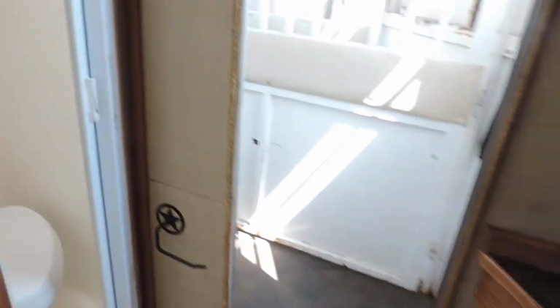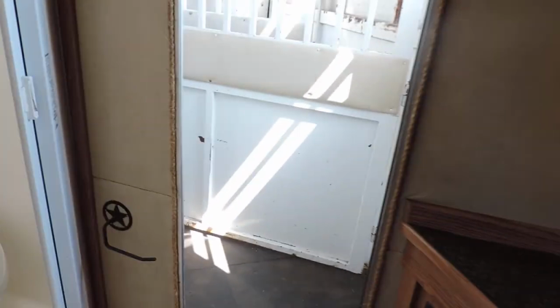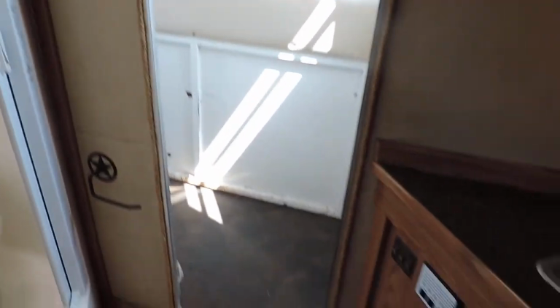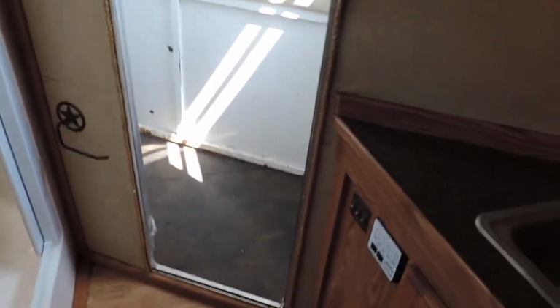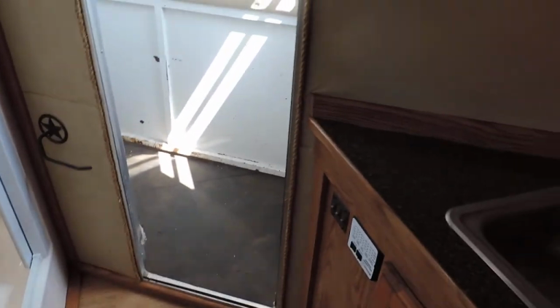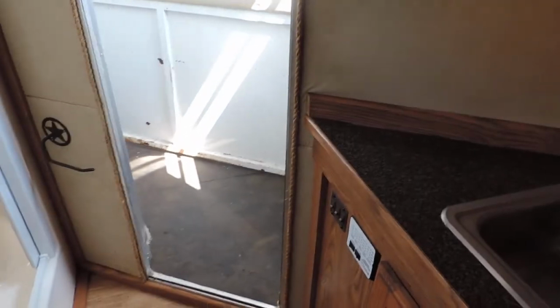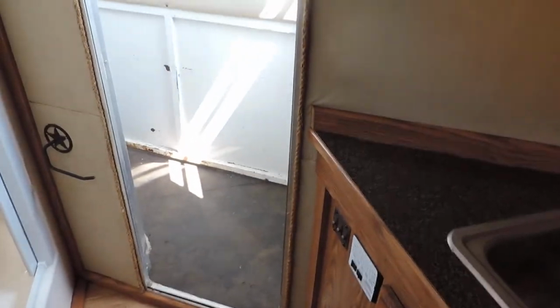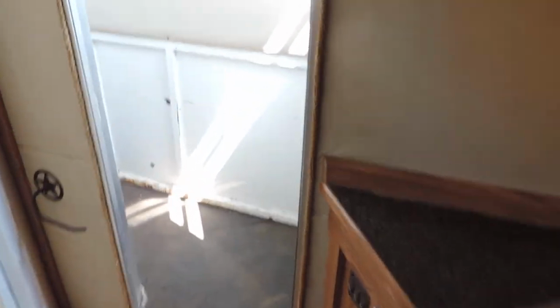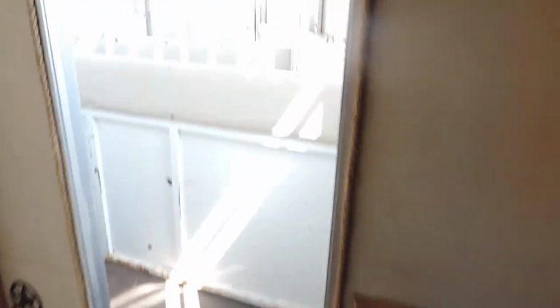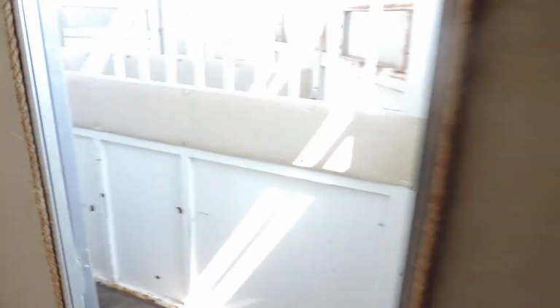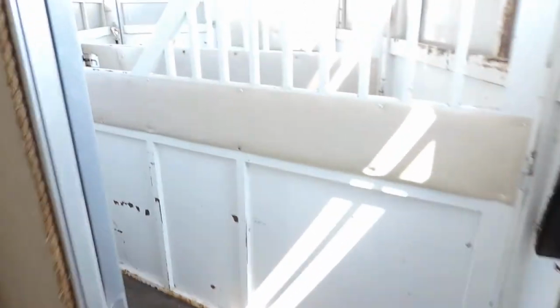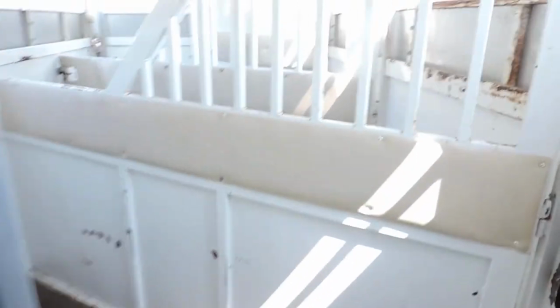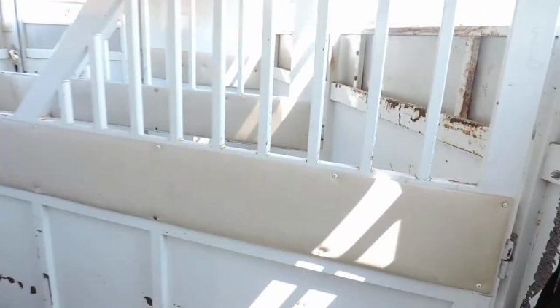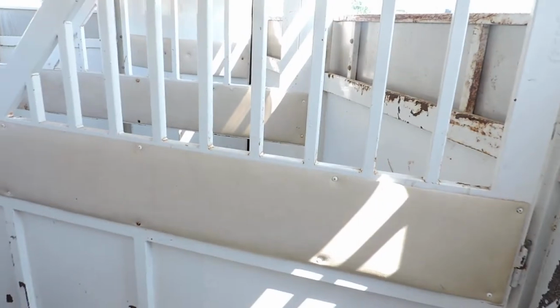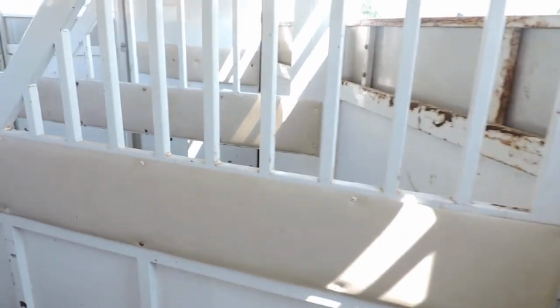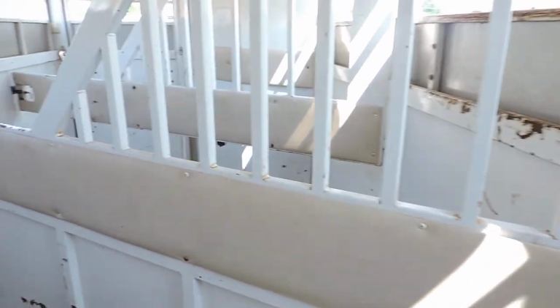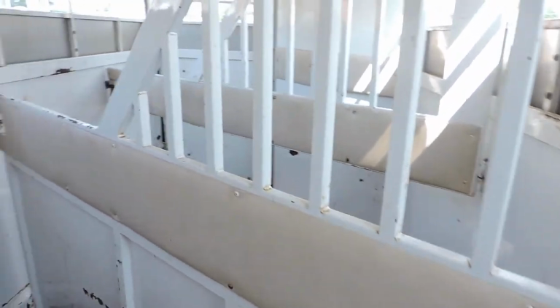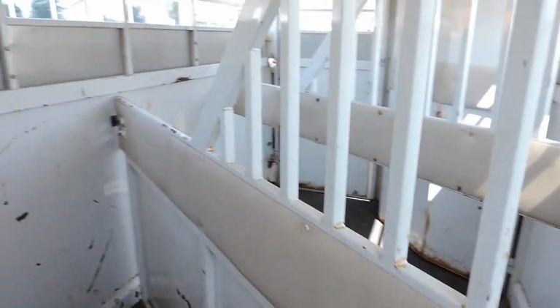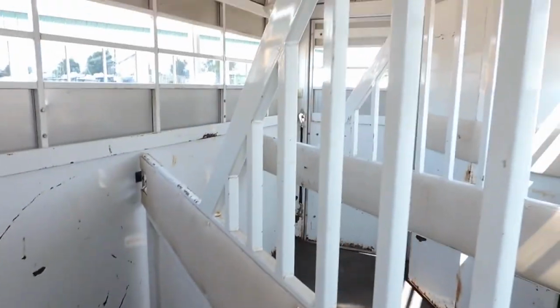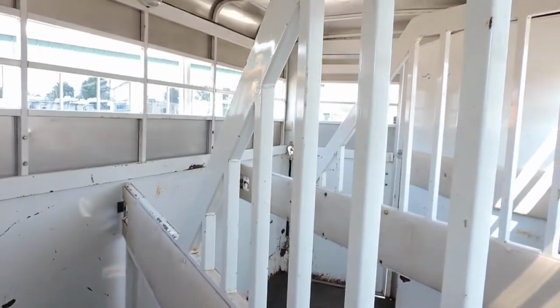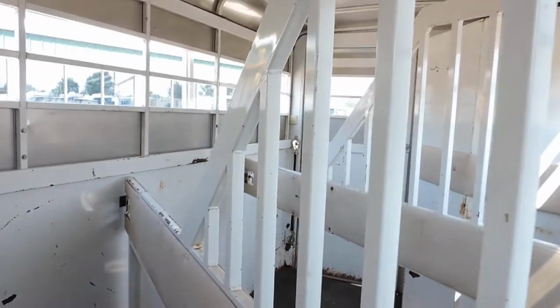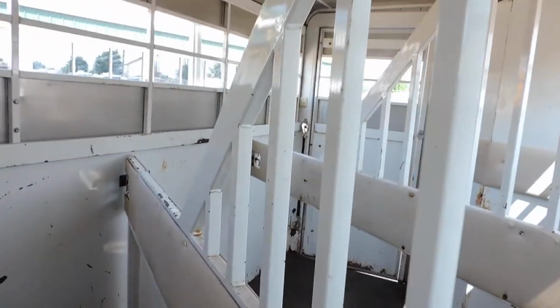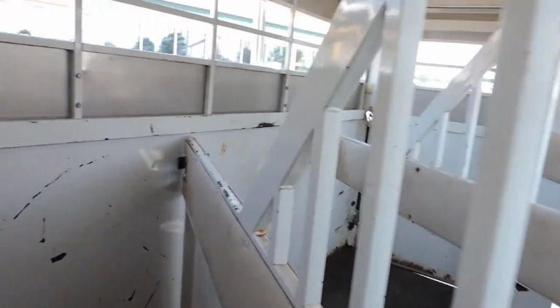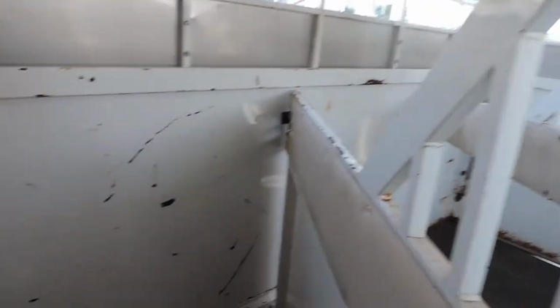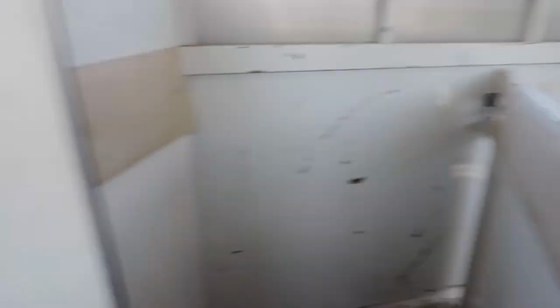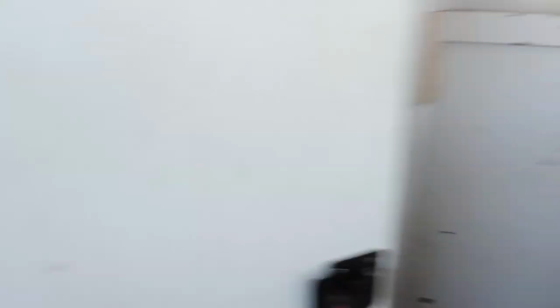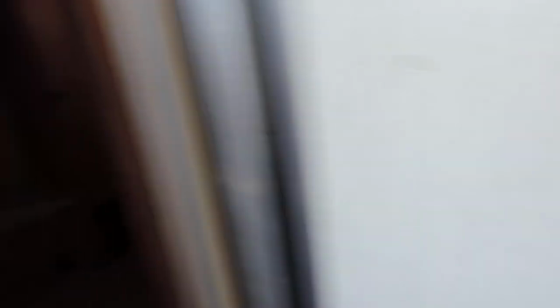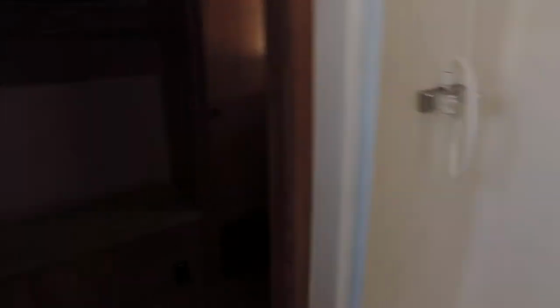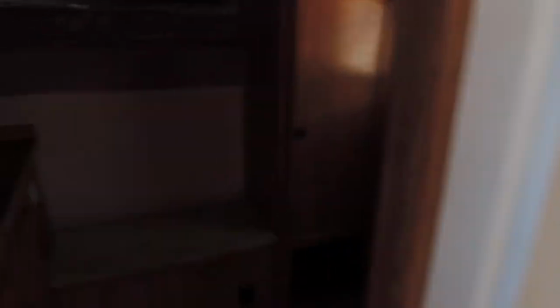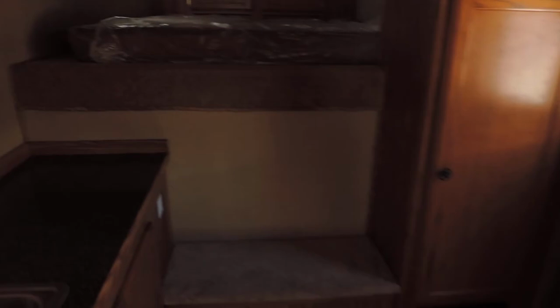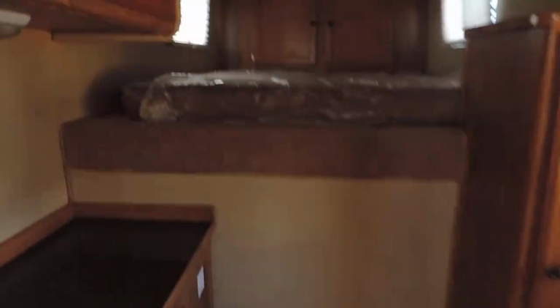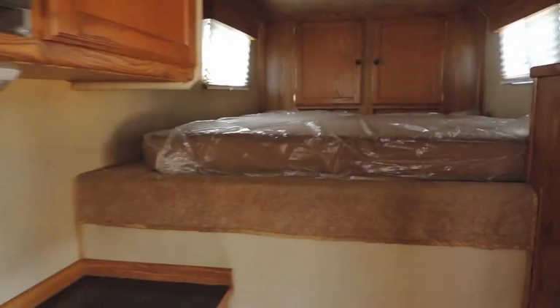And you have the entrance door to the back of the unit. Very nice unit. If you have any questions, please call. Thank you.